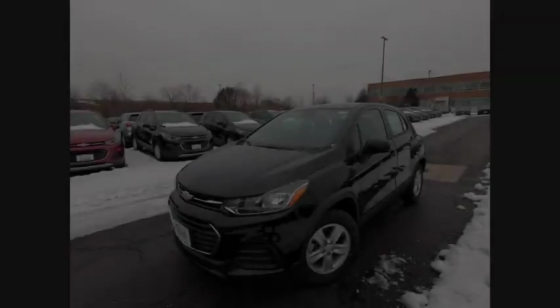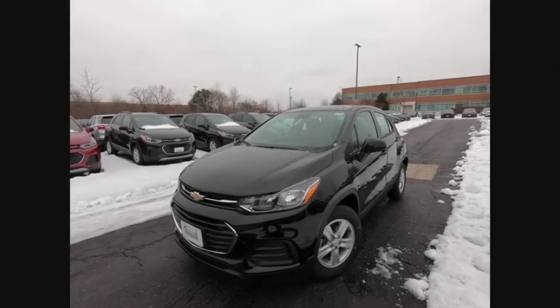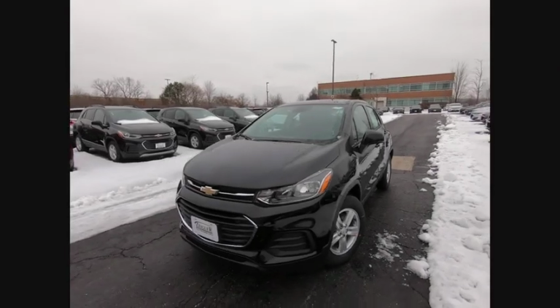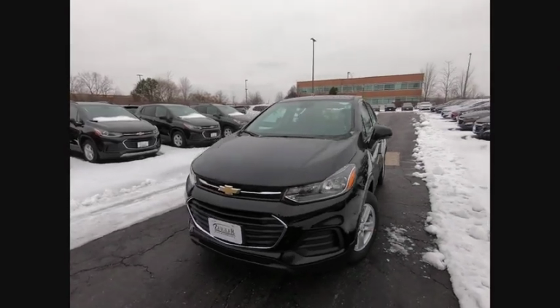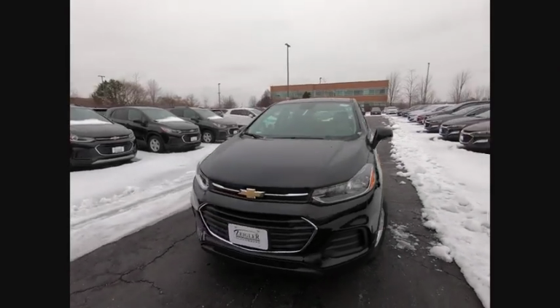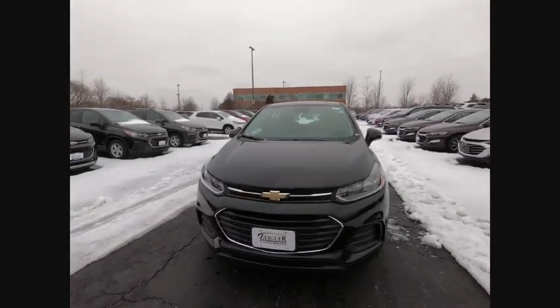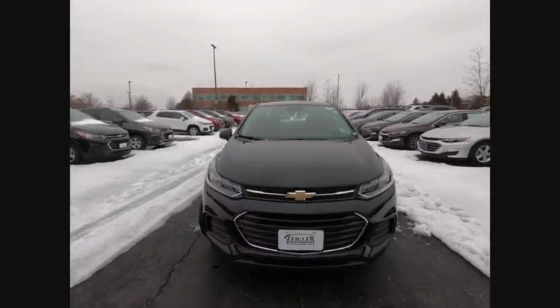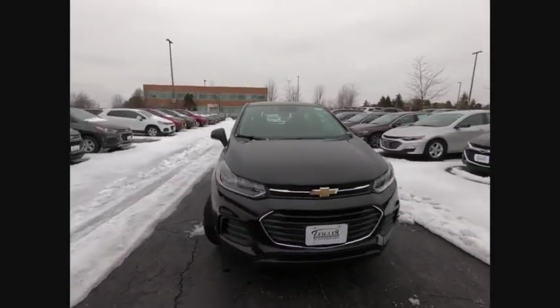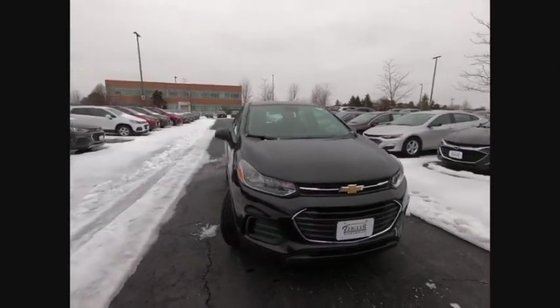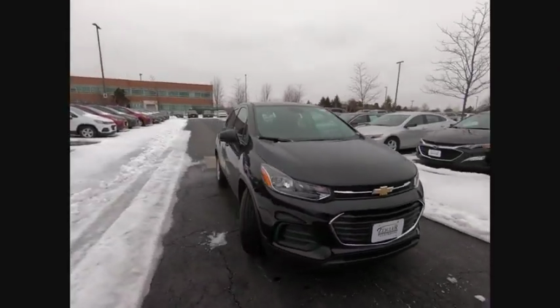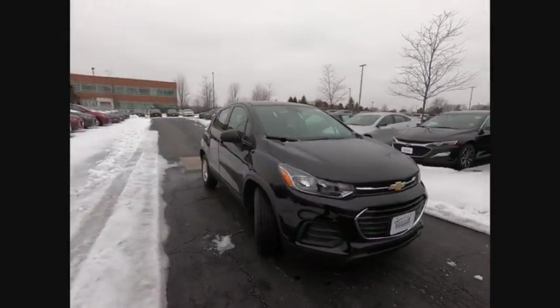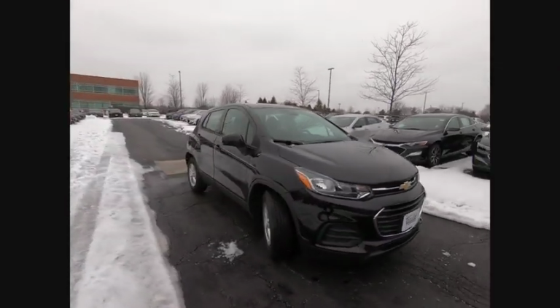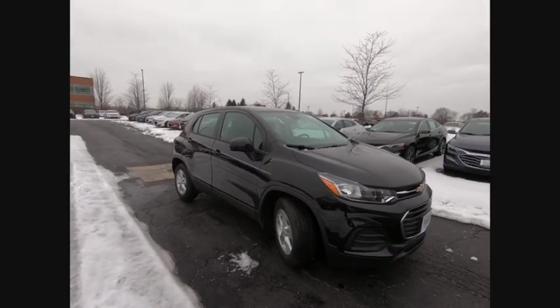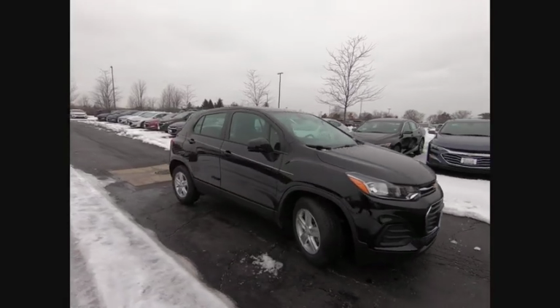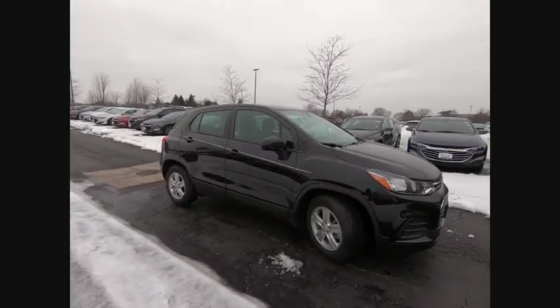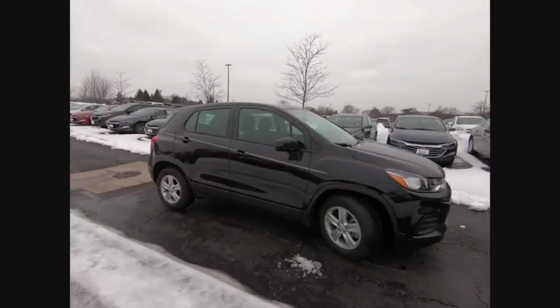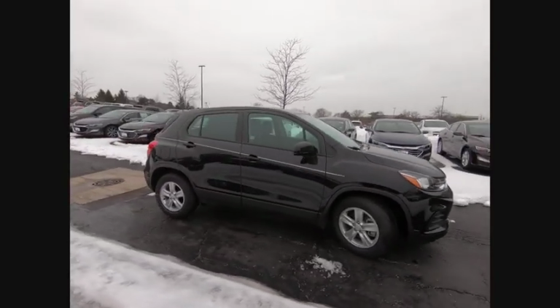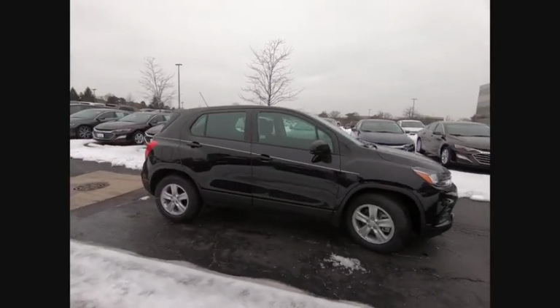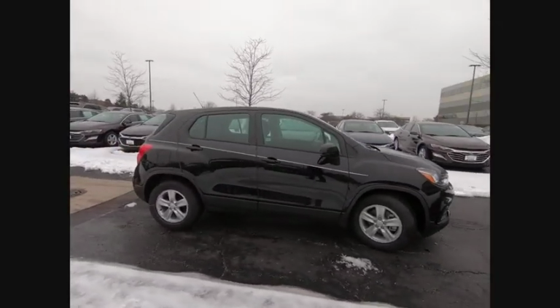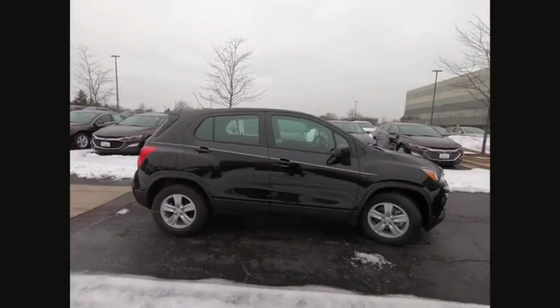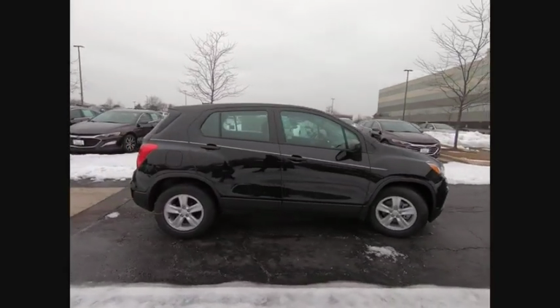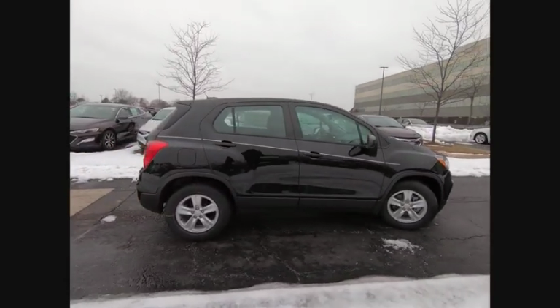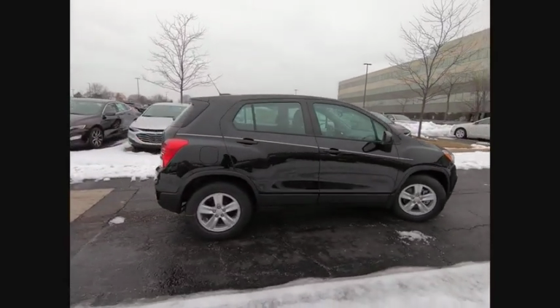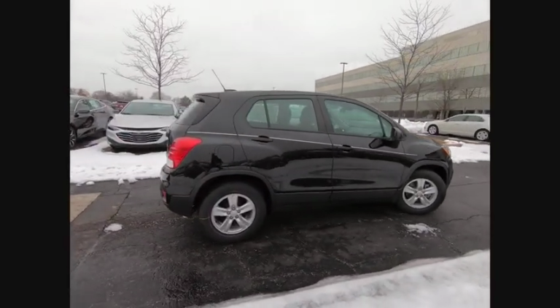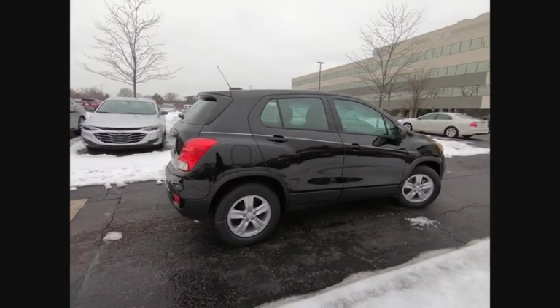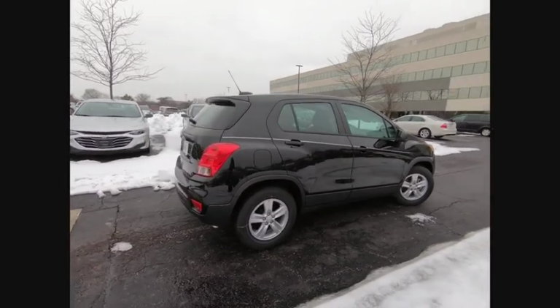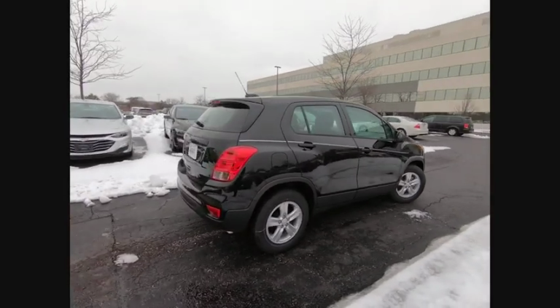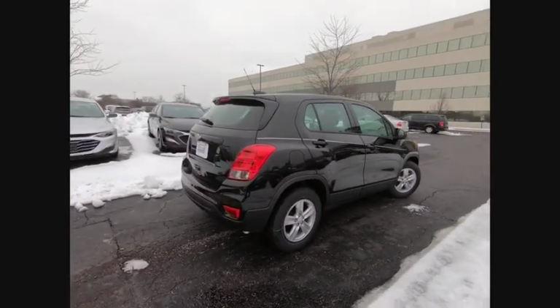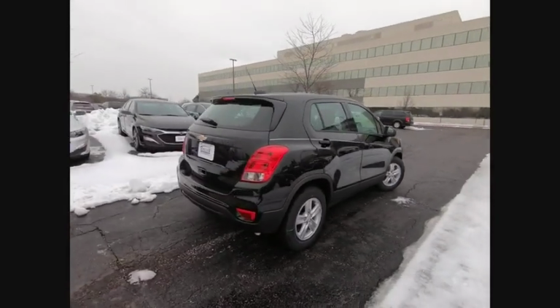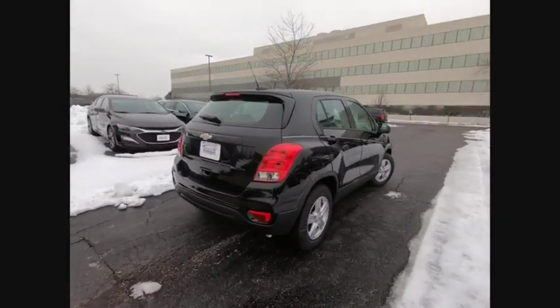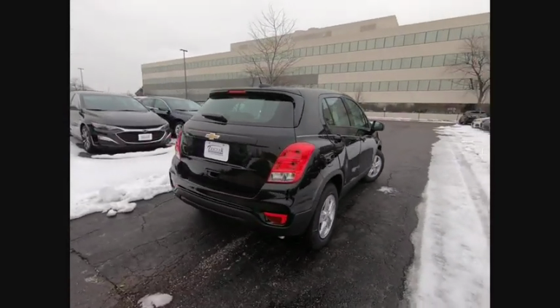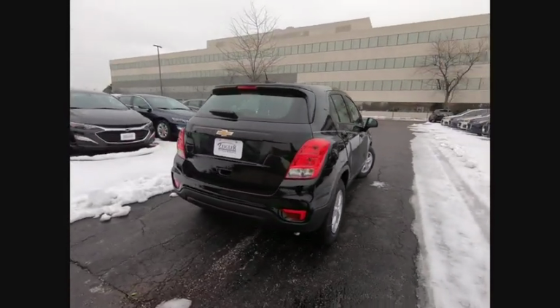We are pleased to show you the 2020 Chevrolet Trax. The Trax is tiny on the outside, but remarkably spacious within. It comes with clean and modern interiors. This vehicle has less than 100 miles.